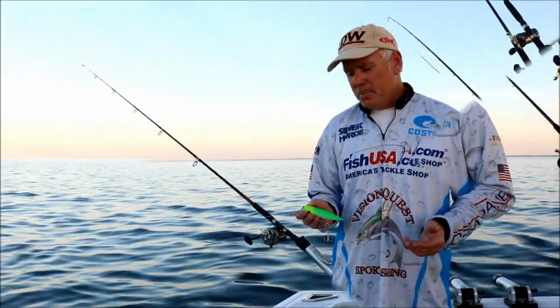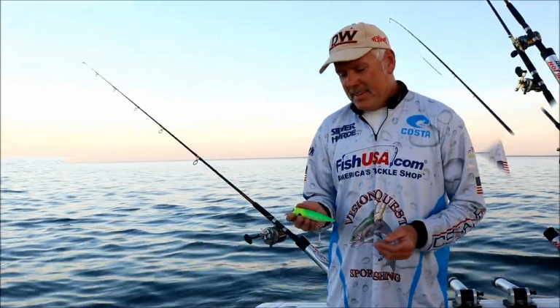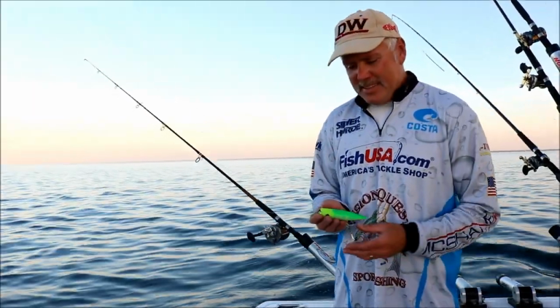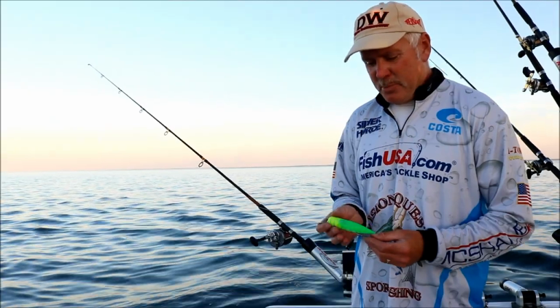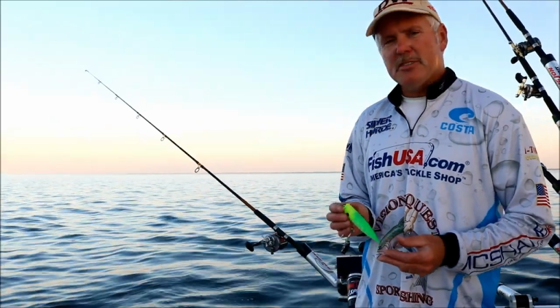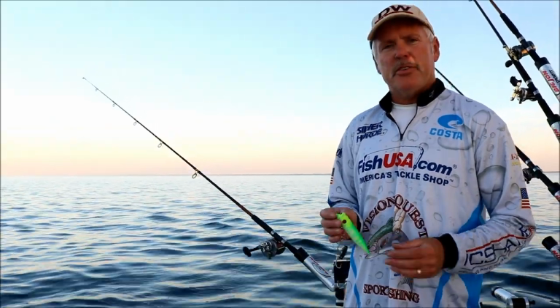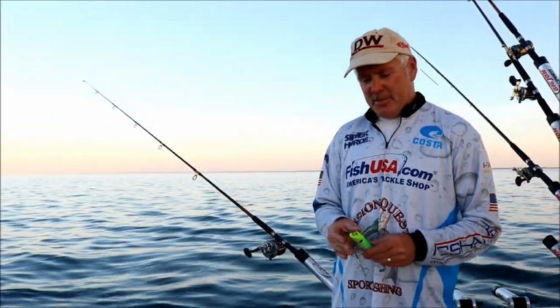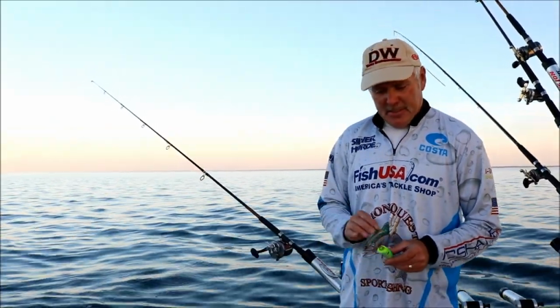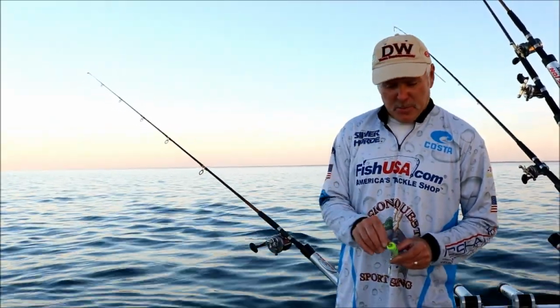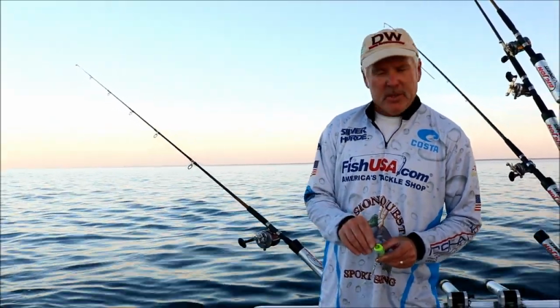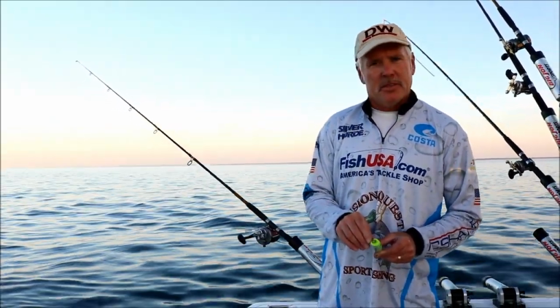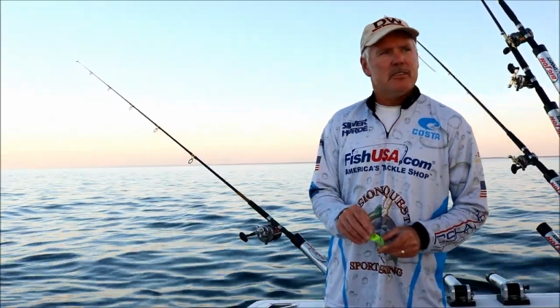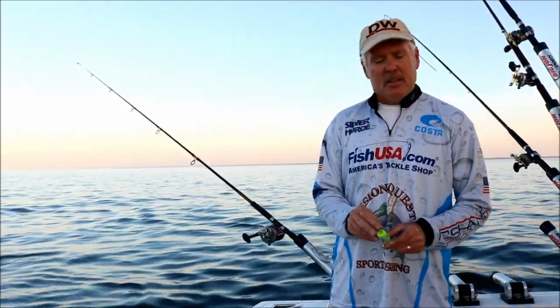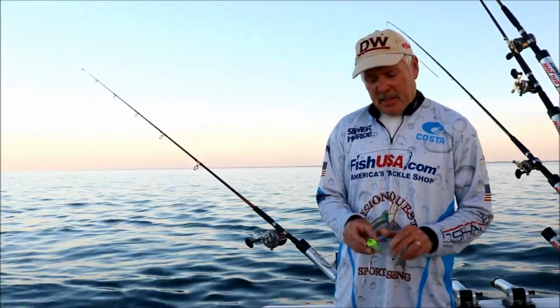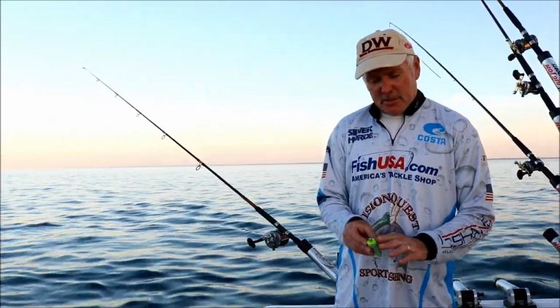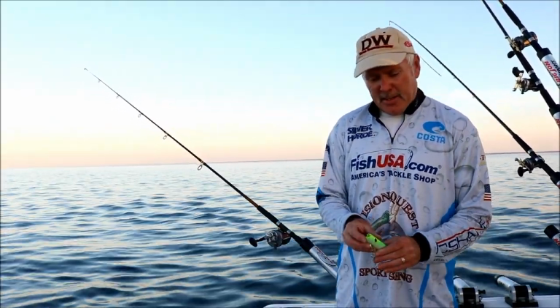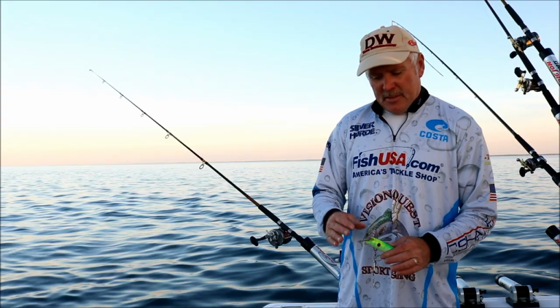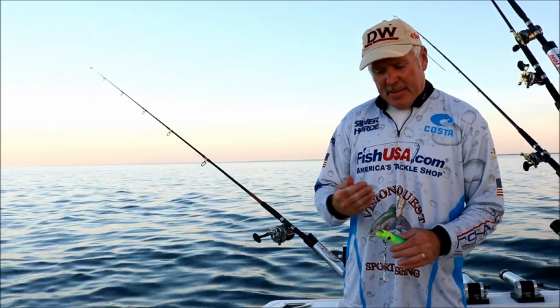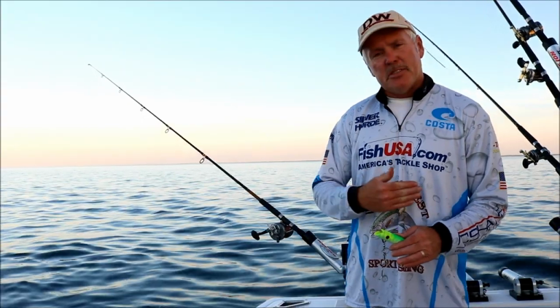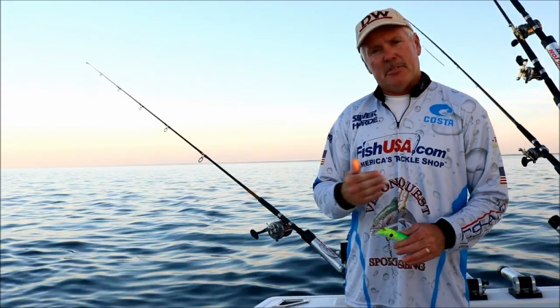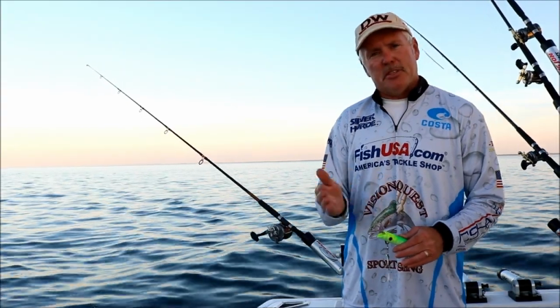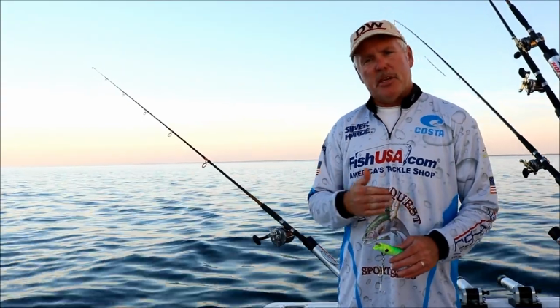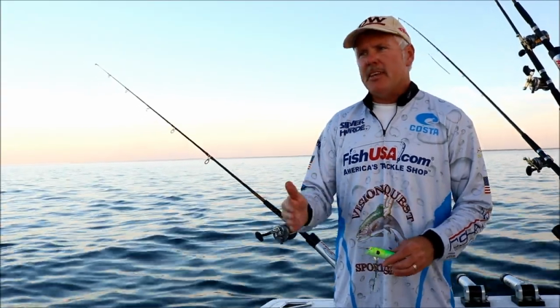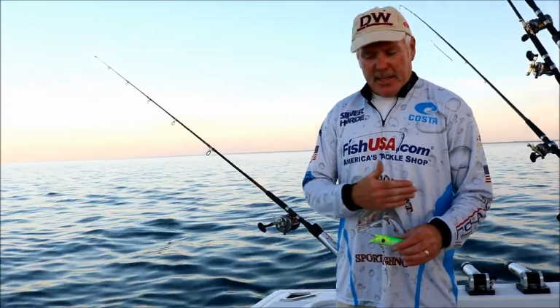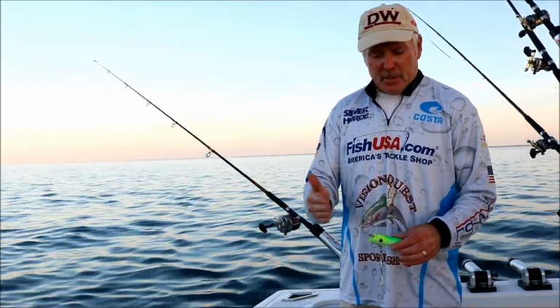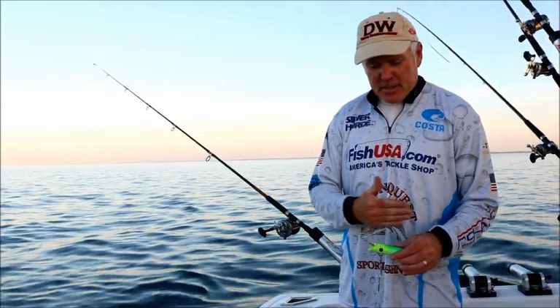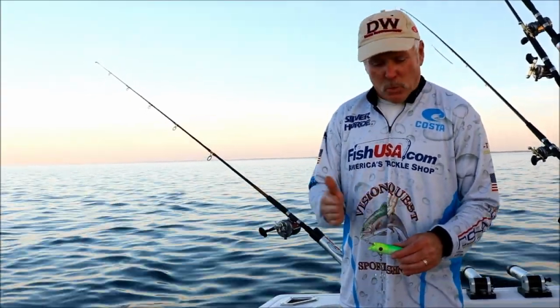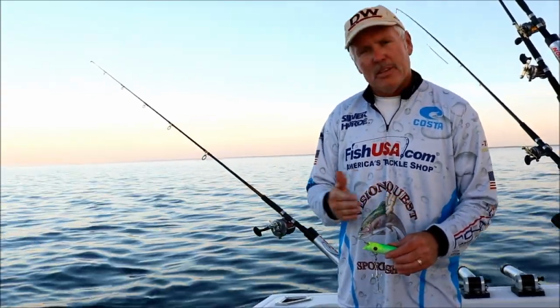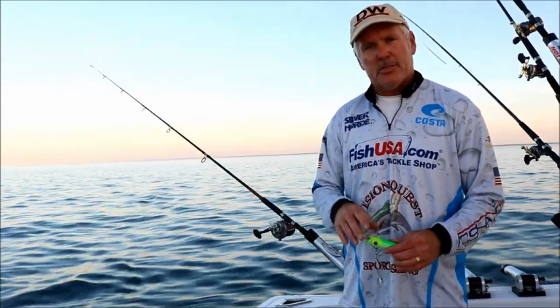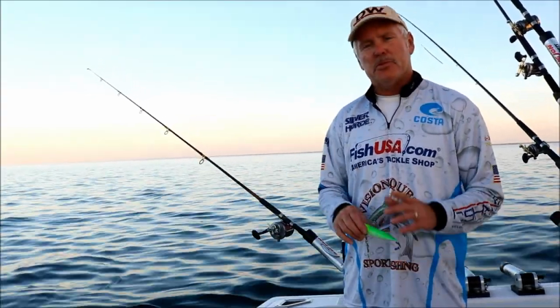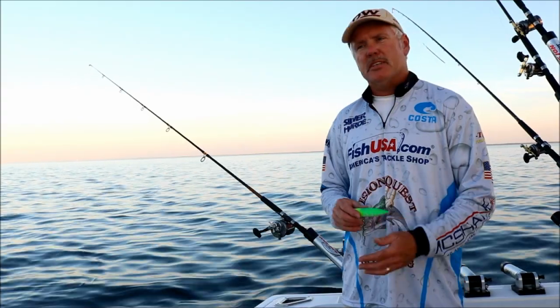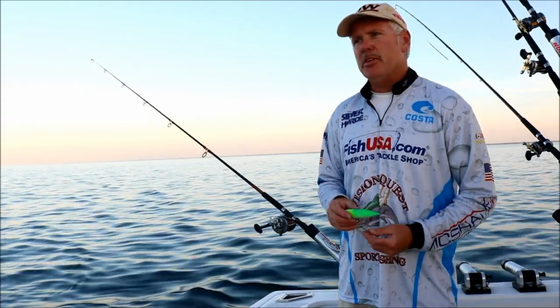What makes cutplugs so effective is the way they're built. These are cut a certain way — they agitate the fish into striking, and they really have this aggressive wobbly action, which means a couple things.